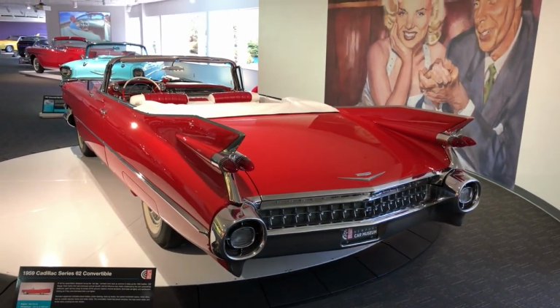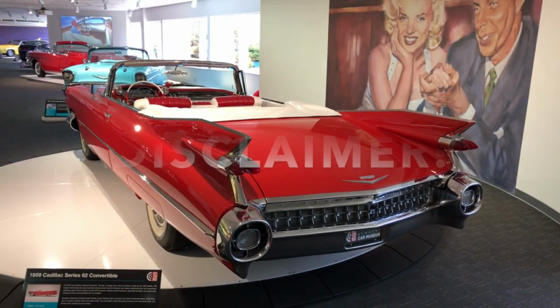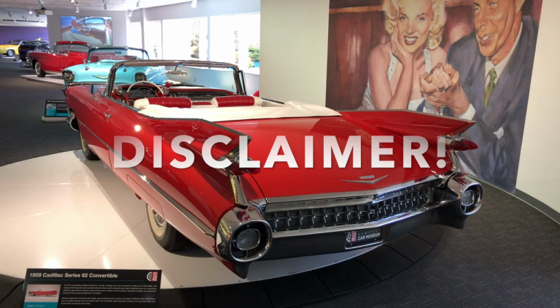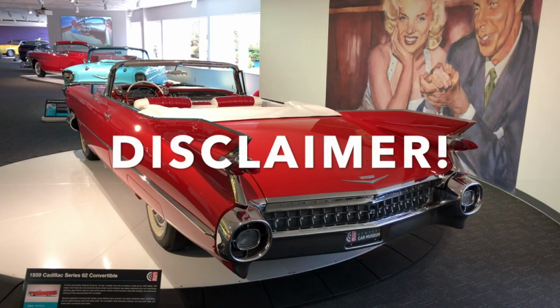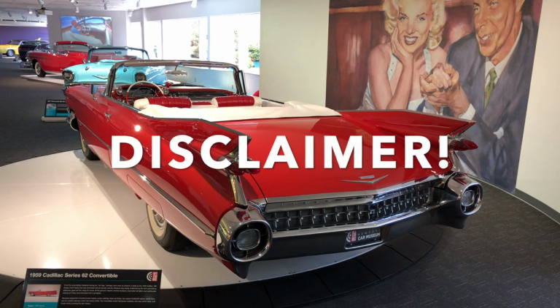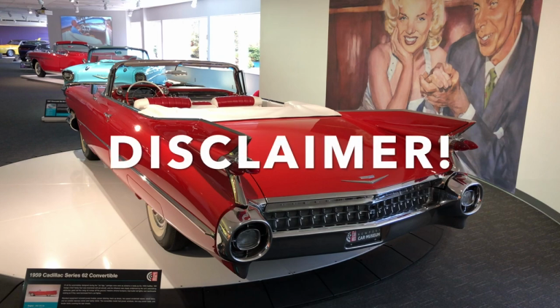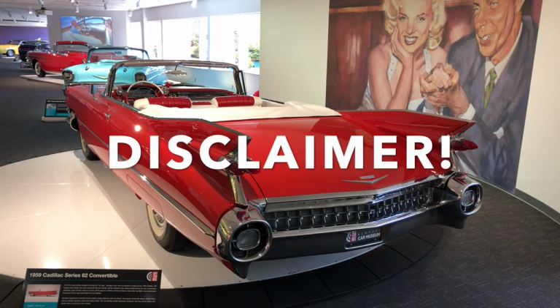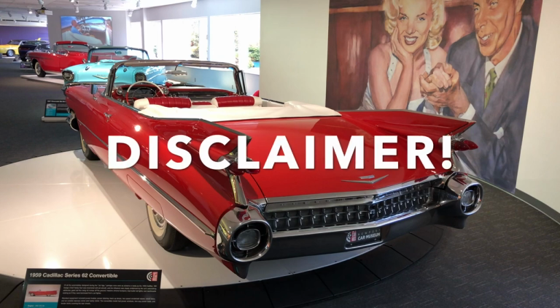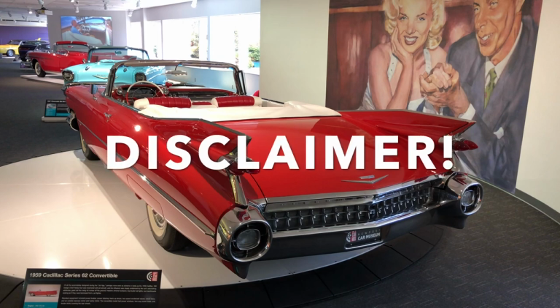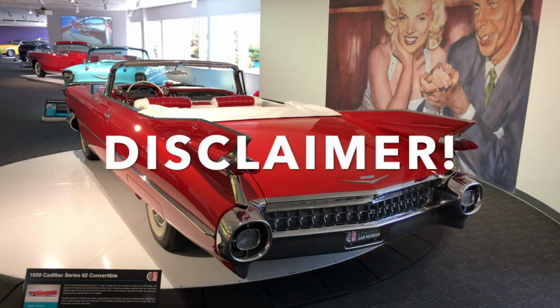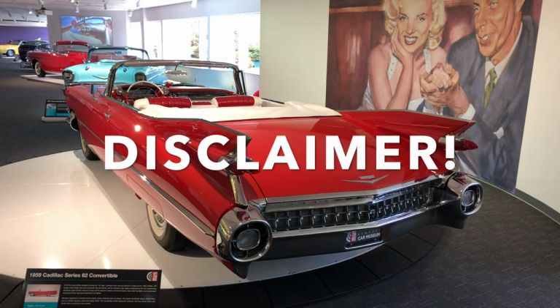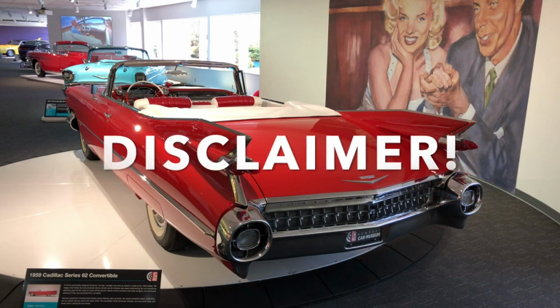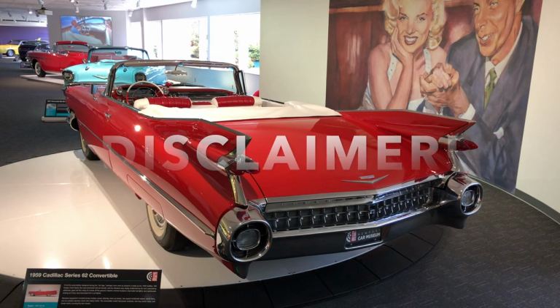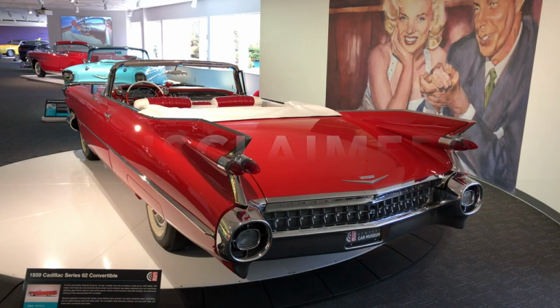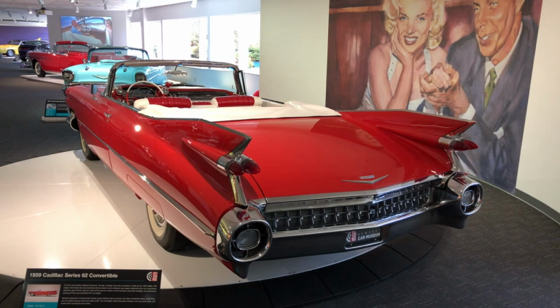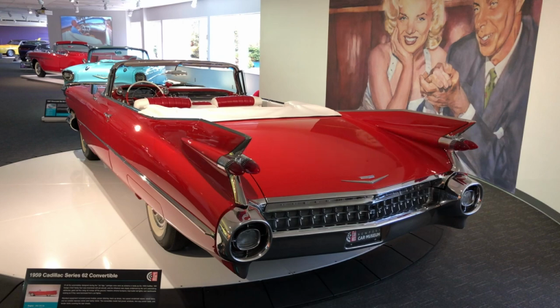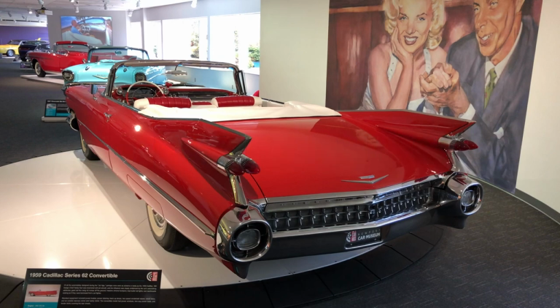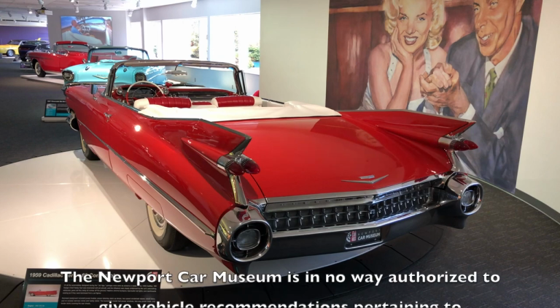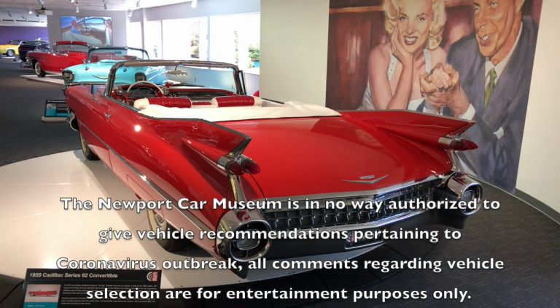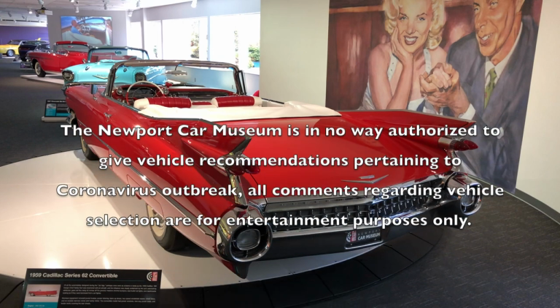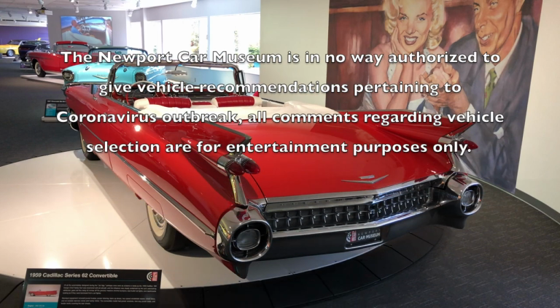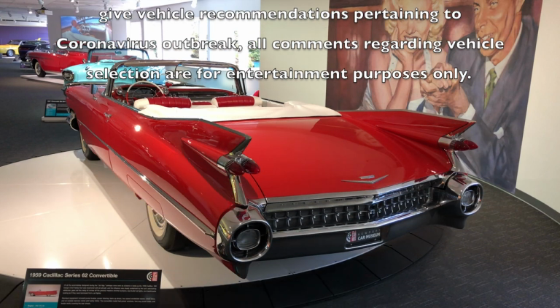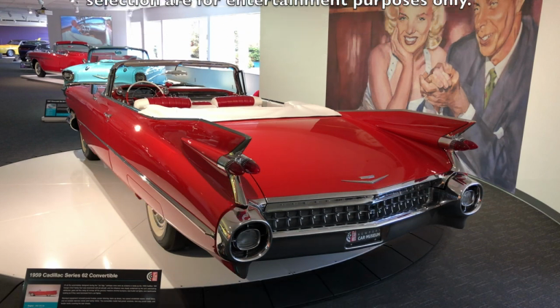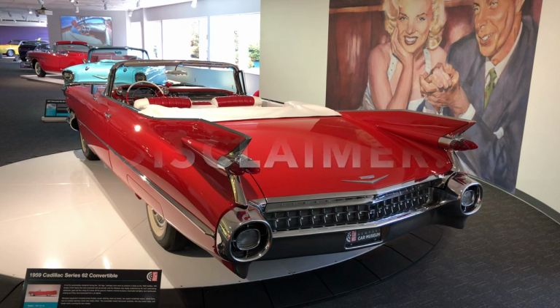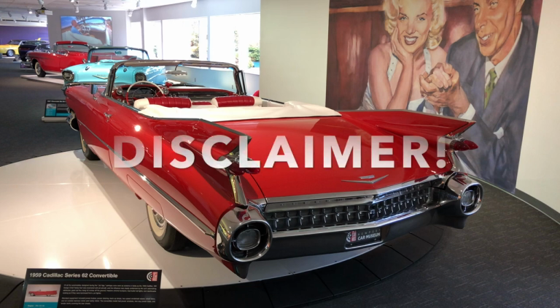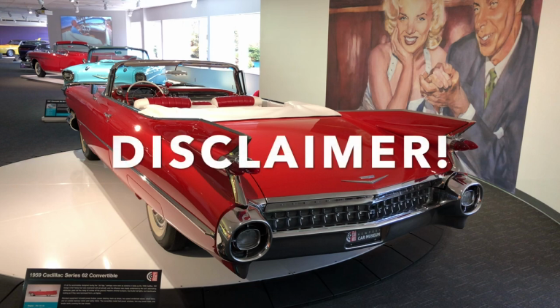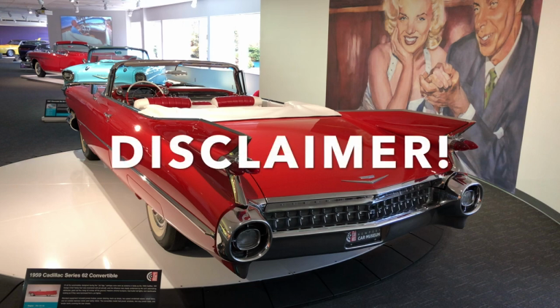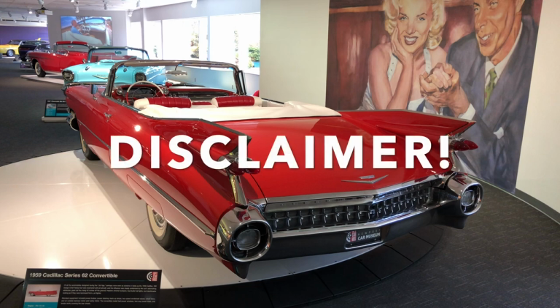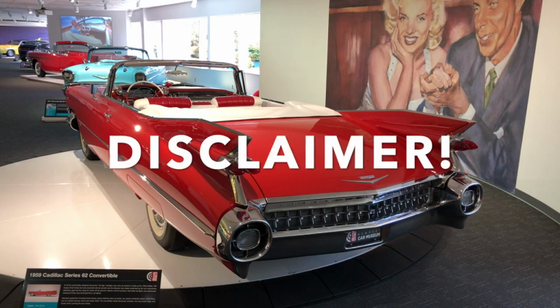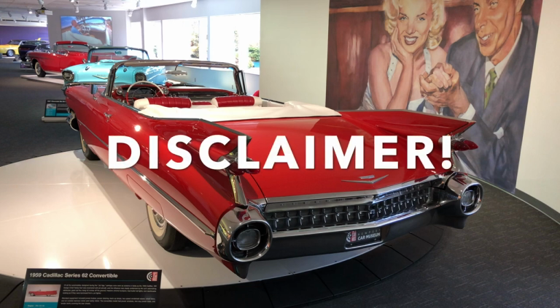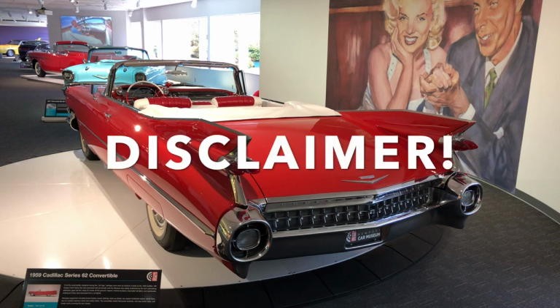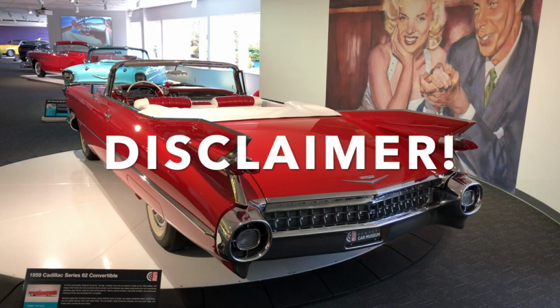Newport Car Museum is in no way authorized to give vehicle recommendations pertaining to the coronavirus outbreak. All comments regarding vehicle selection are for entertainment purposes only.